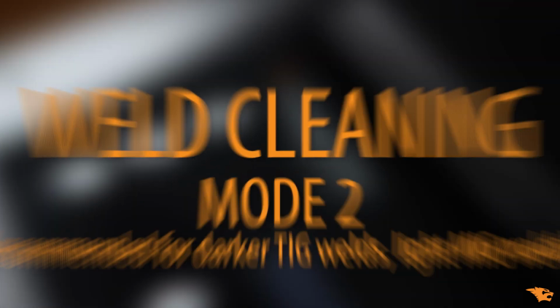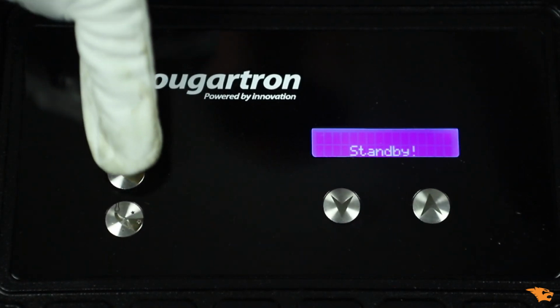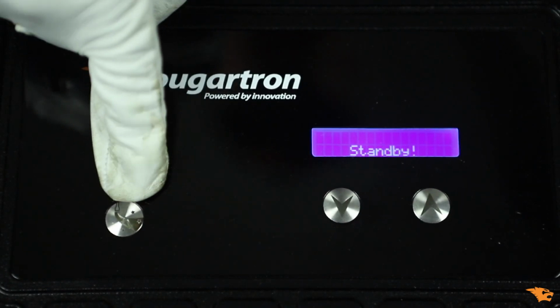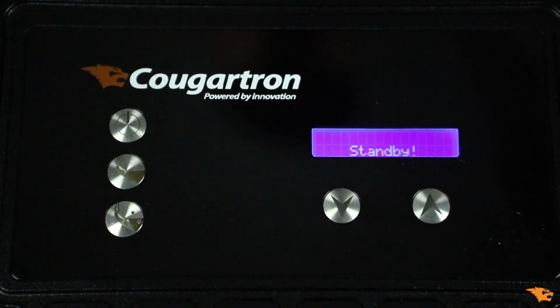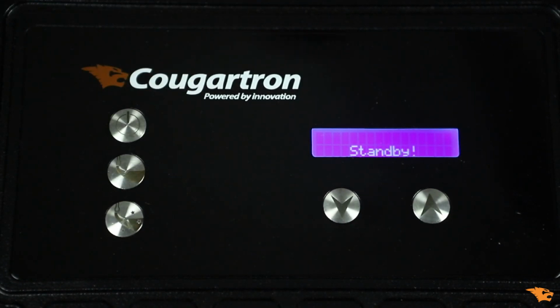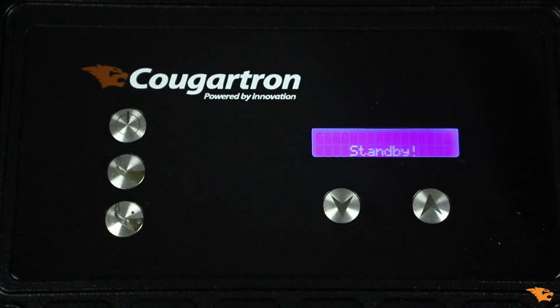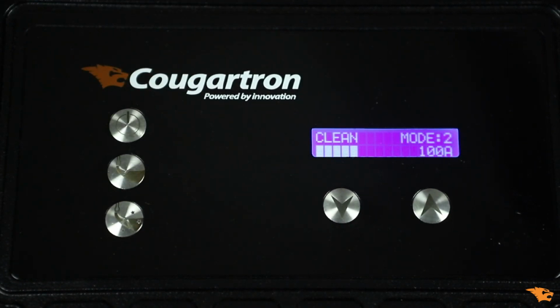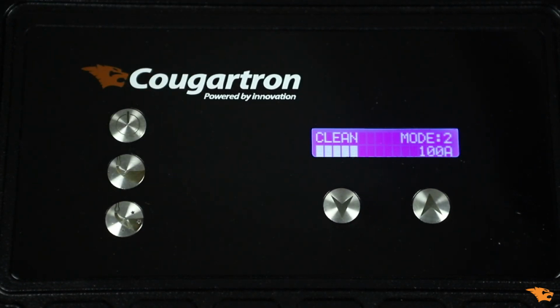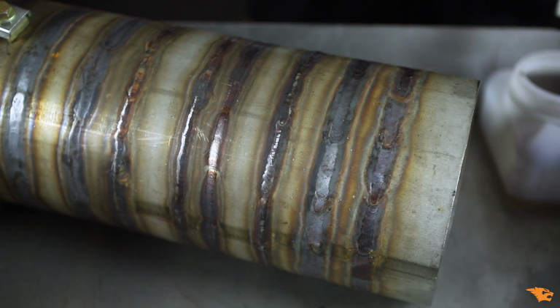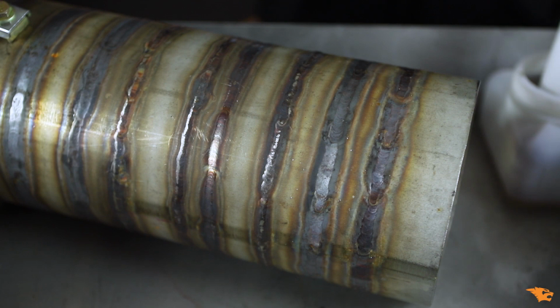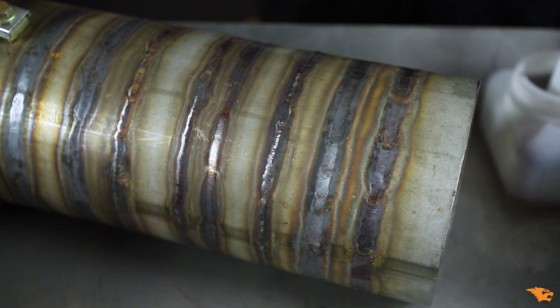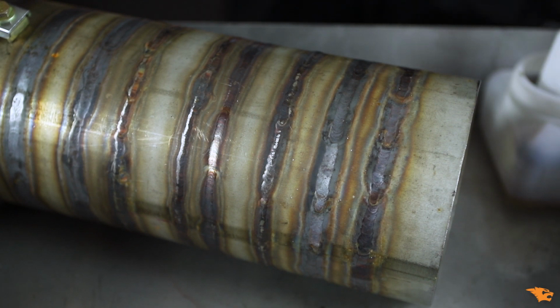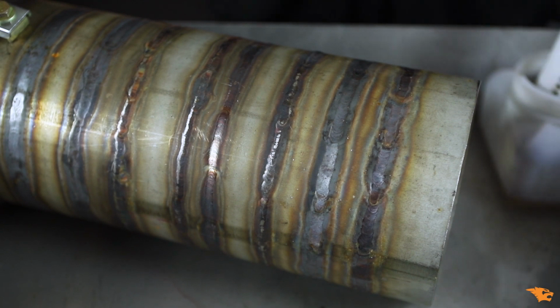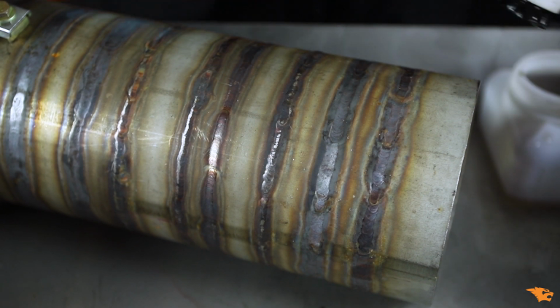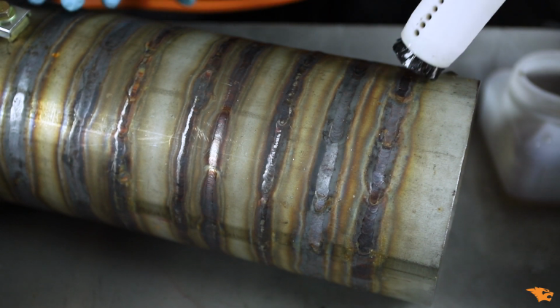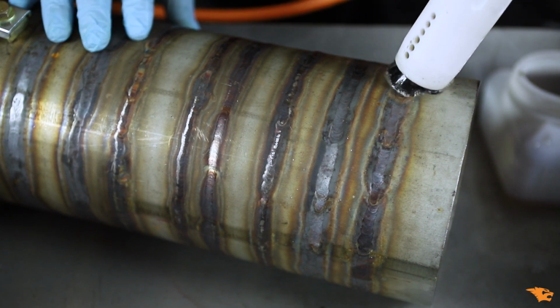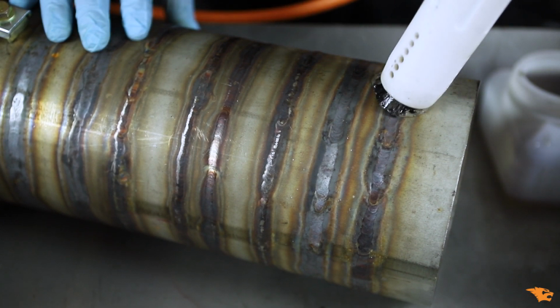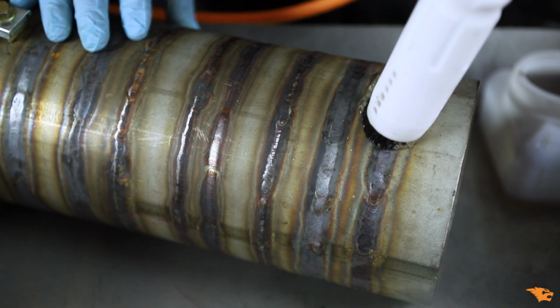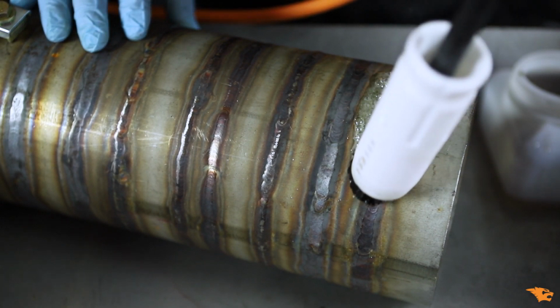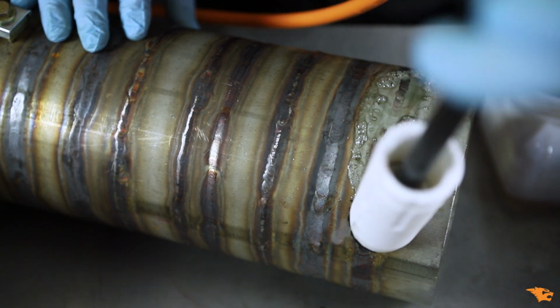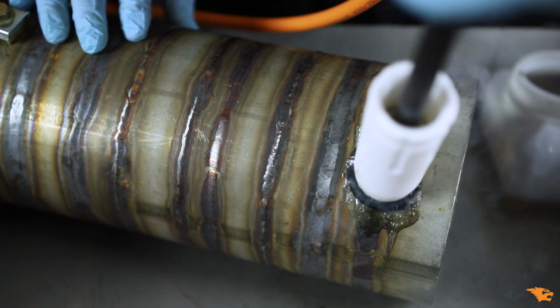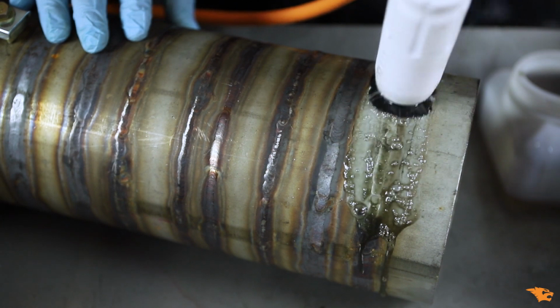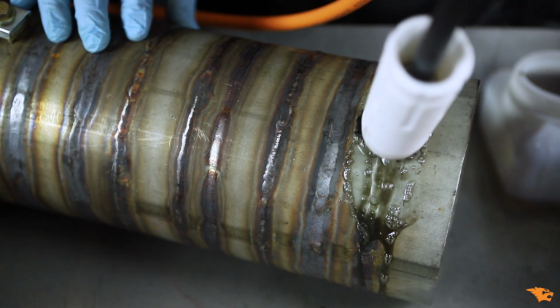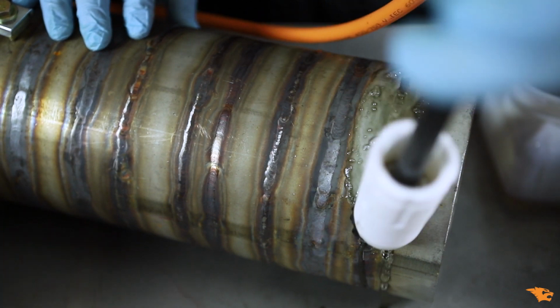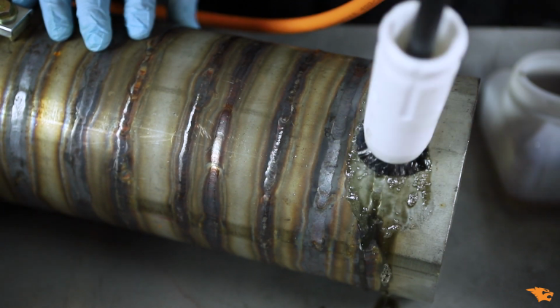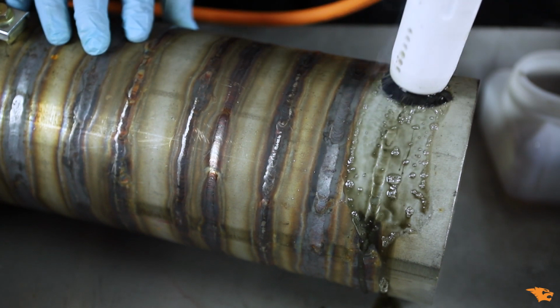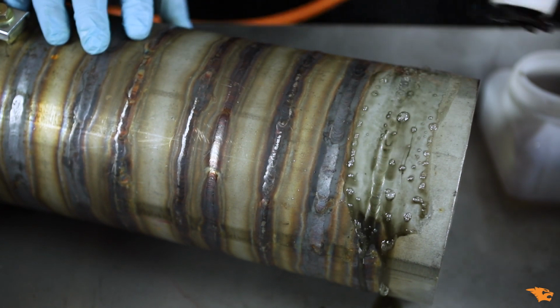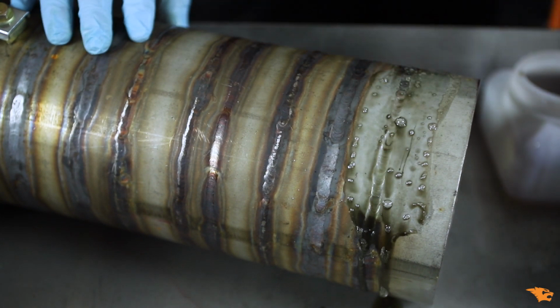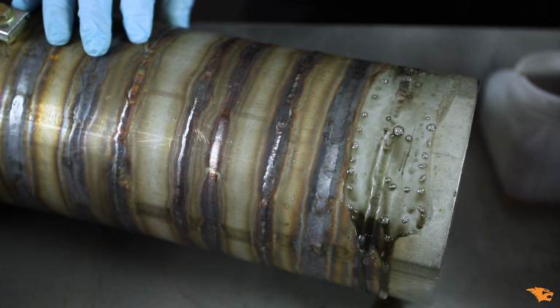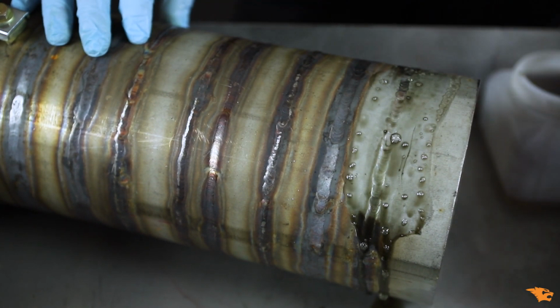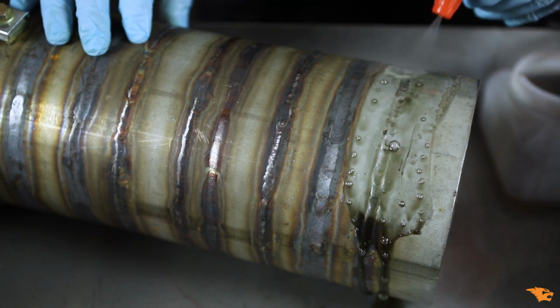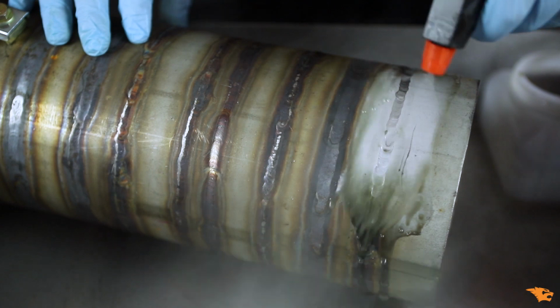Mode 2 is recommended for cleaning darker TIG and lighter MIG welds. Let's see what INOX Fury can do with this heavily oxidized pipe. In just a few simple brush strokes, corrosion is gone for good and the surface can be neutralized.